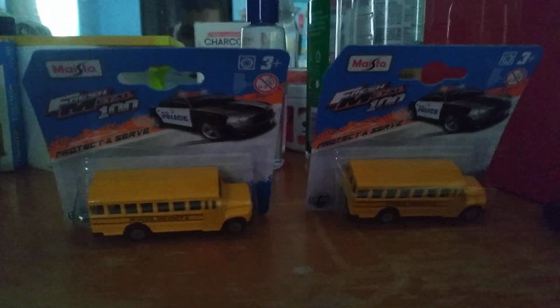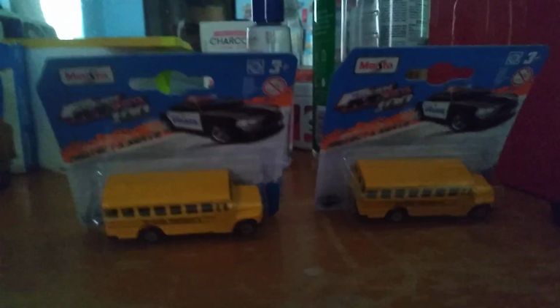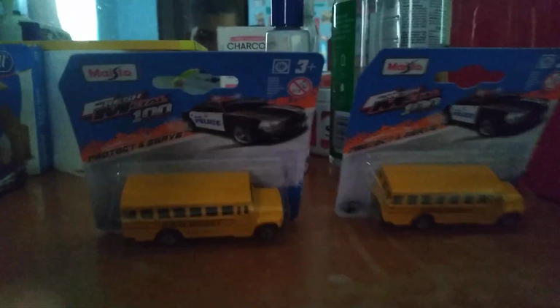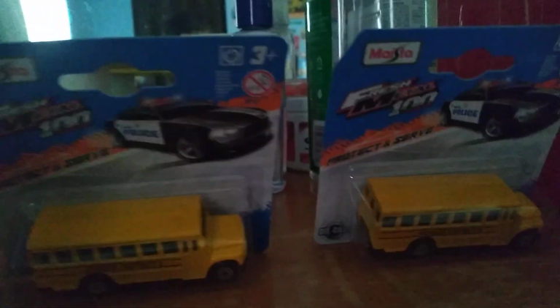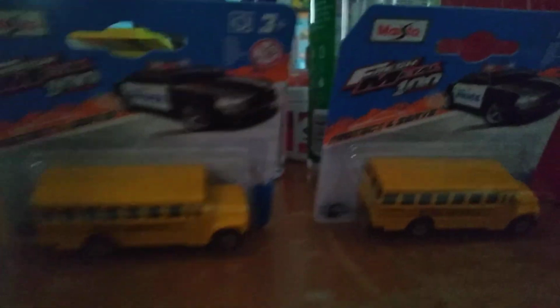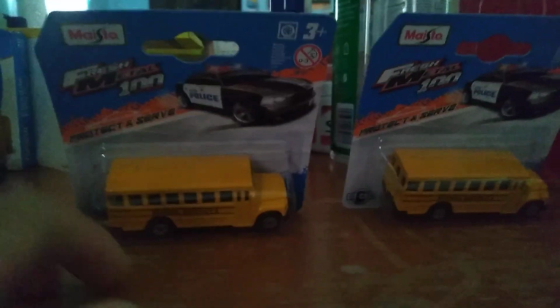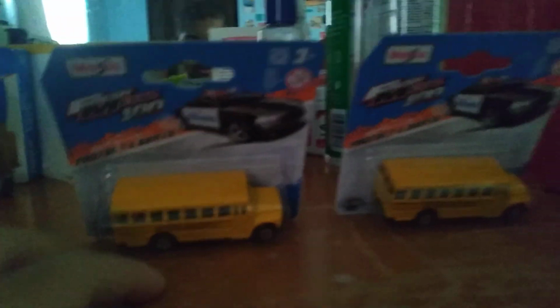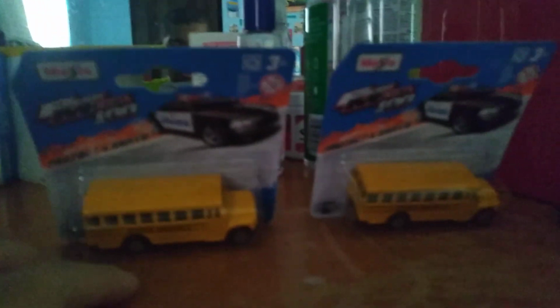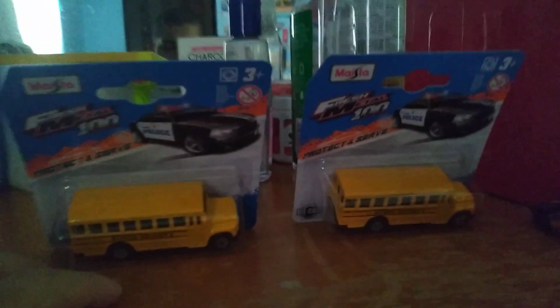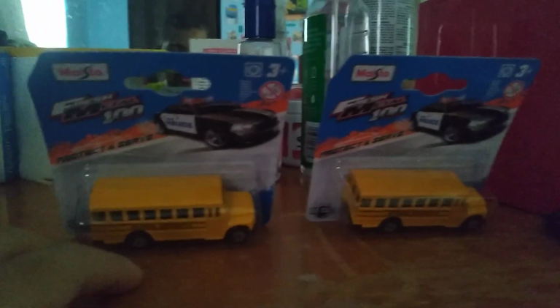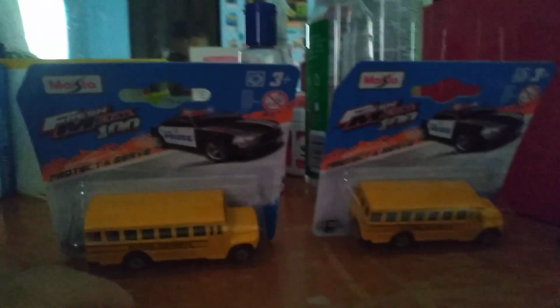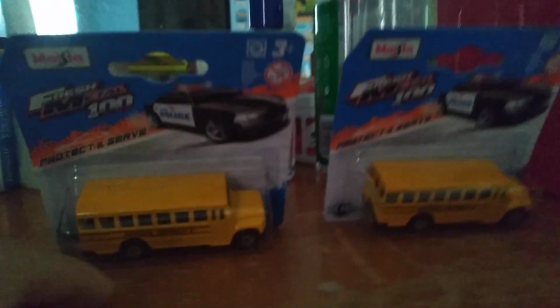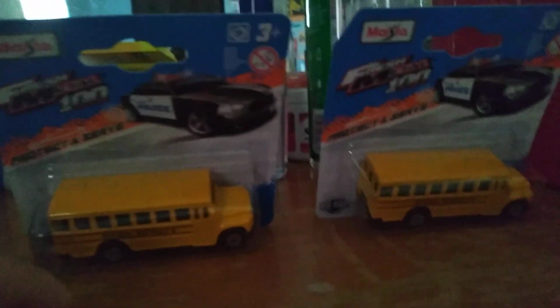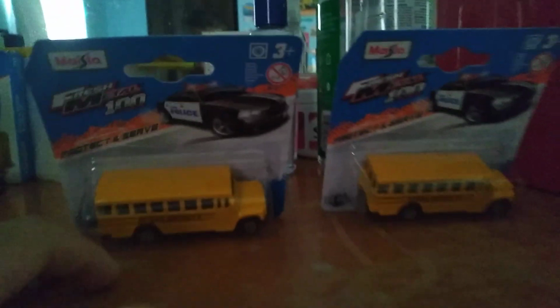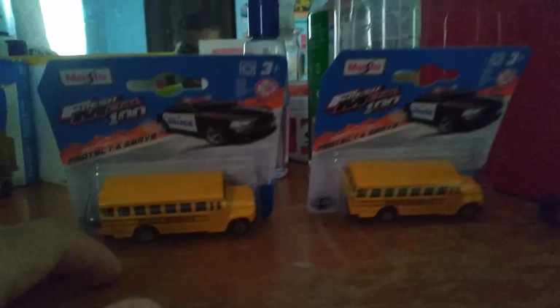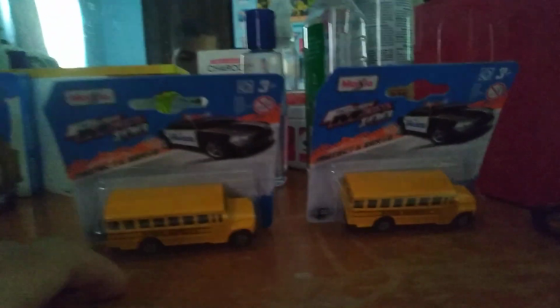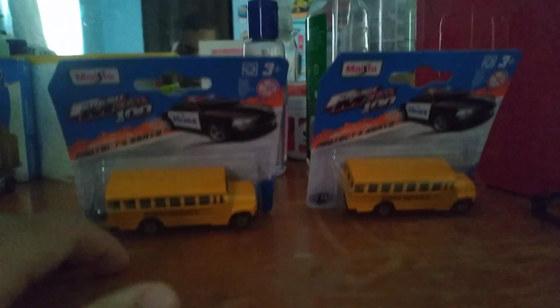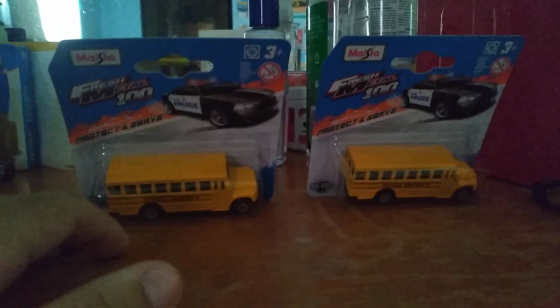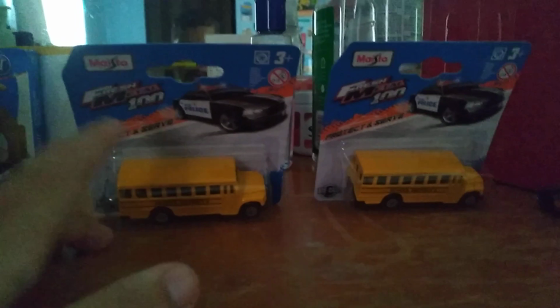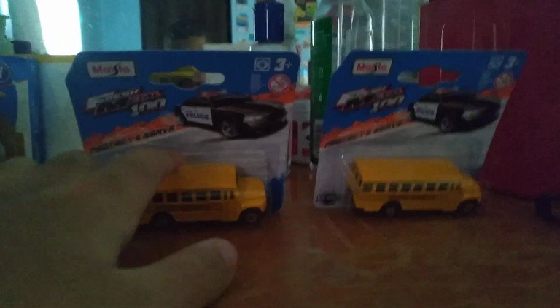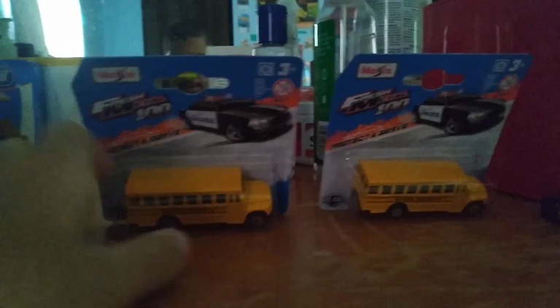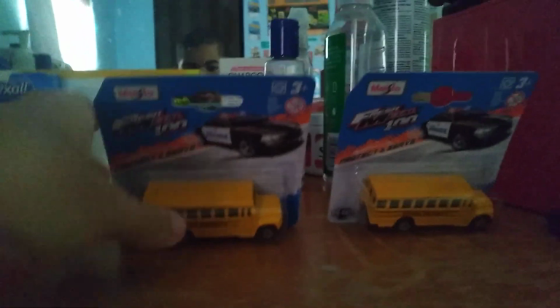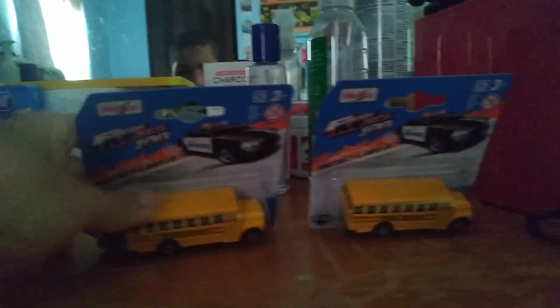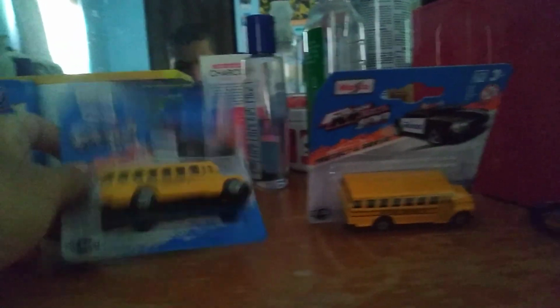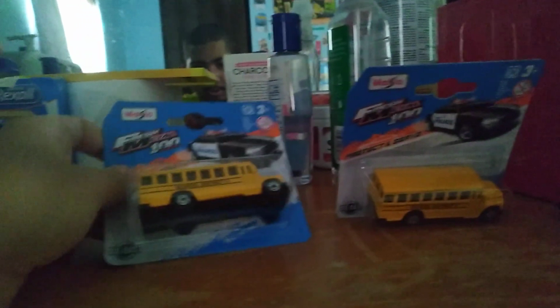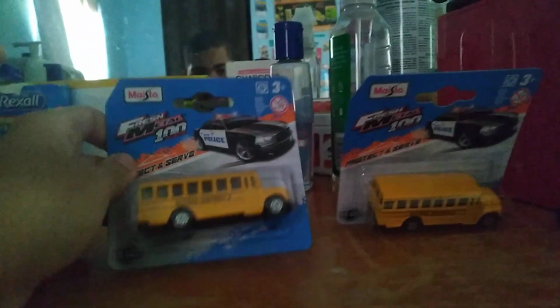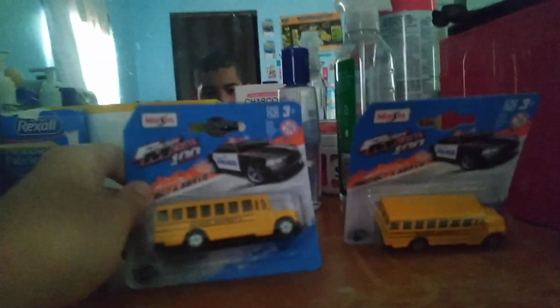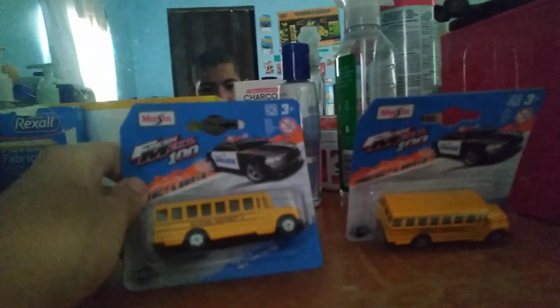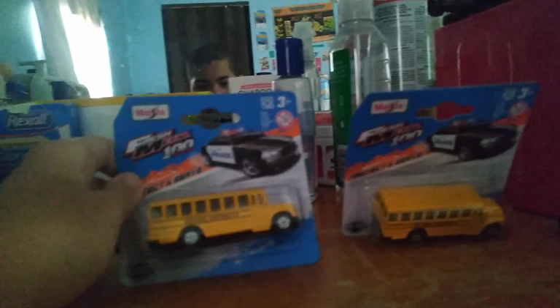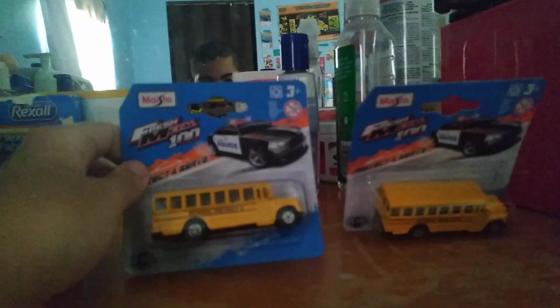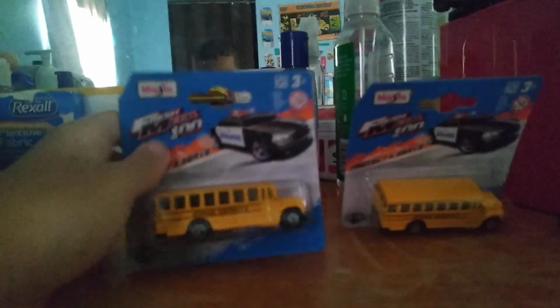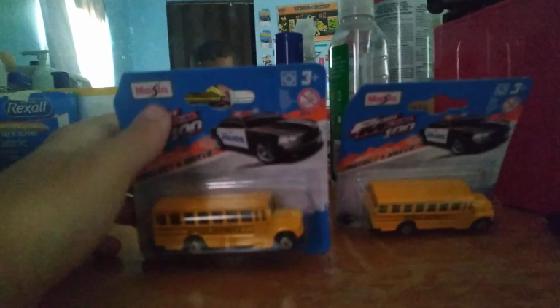Happy Easter, everybody. Welcome back to our two bus unboxed video today. Today we're going to be looking at the School District 2.